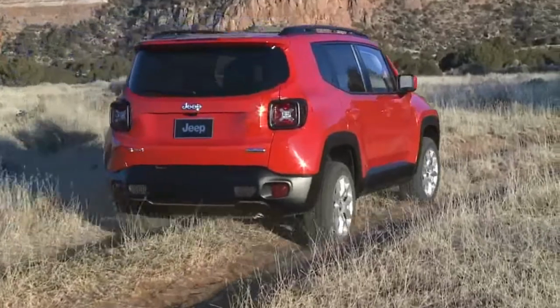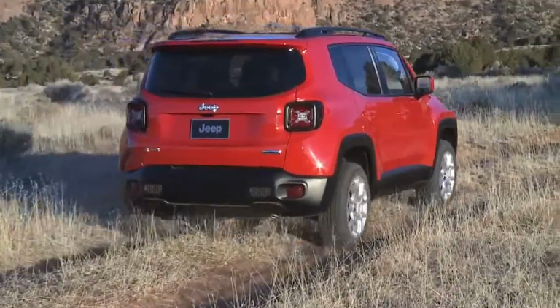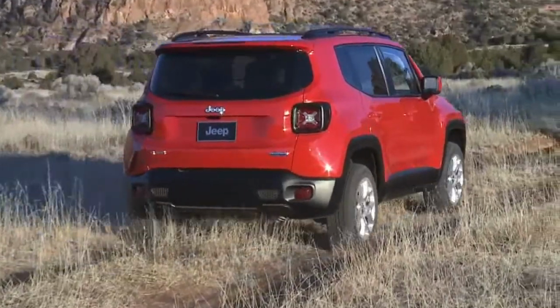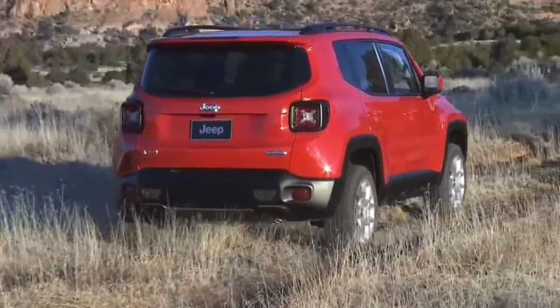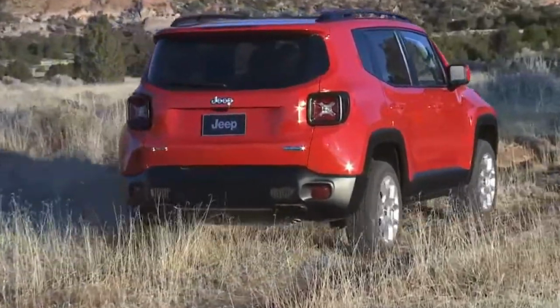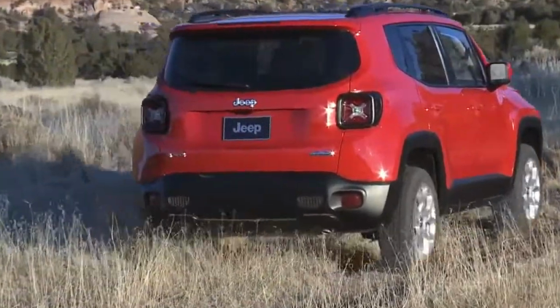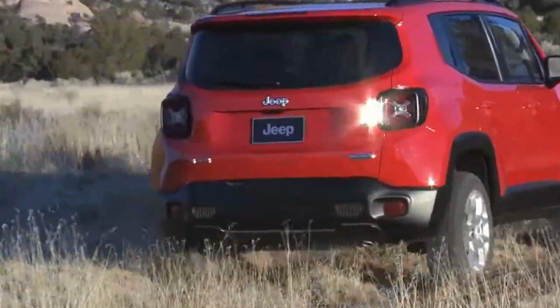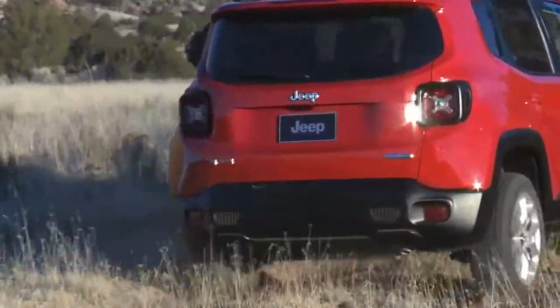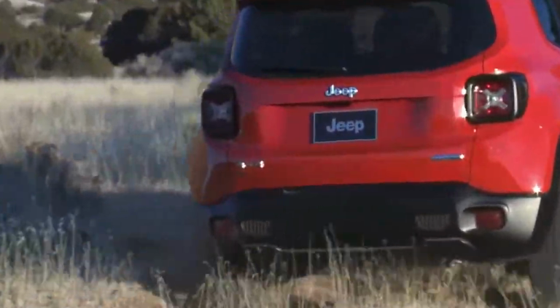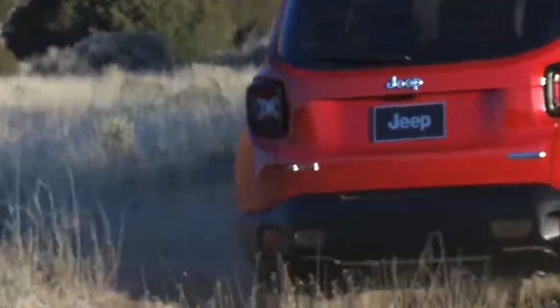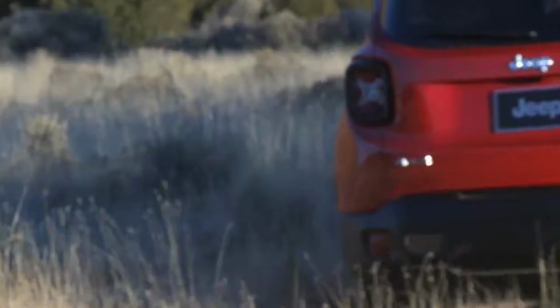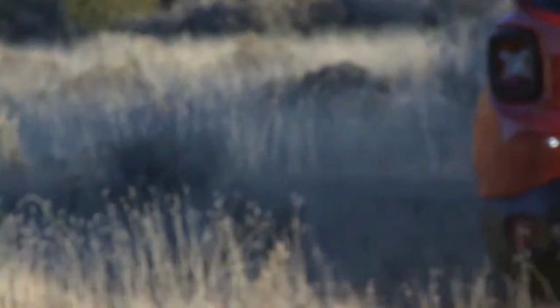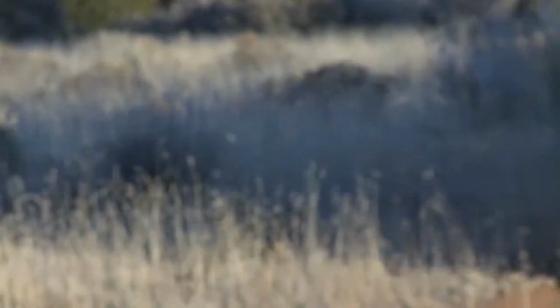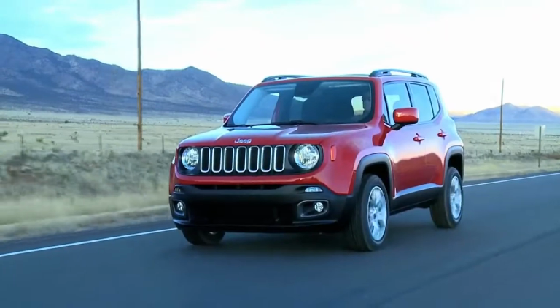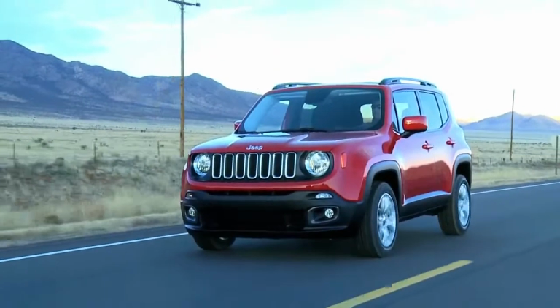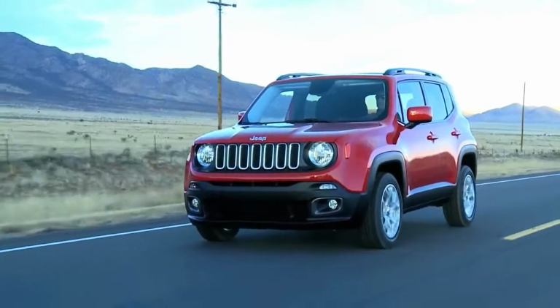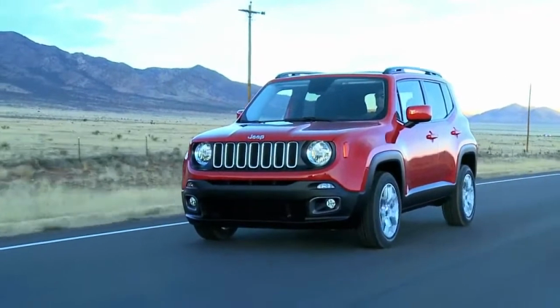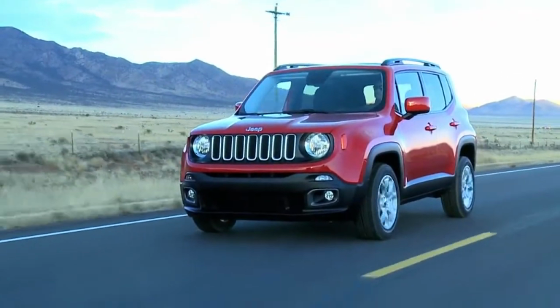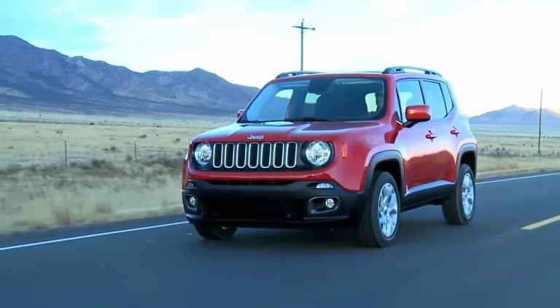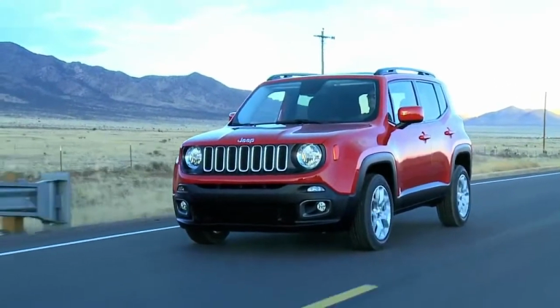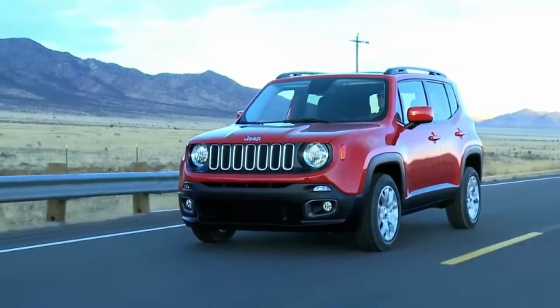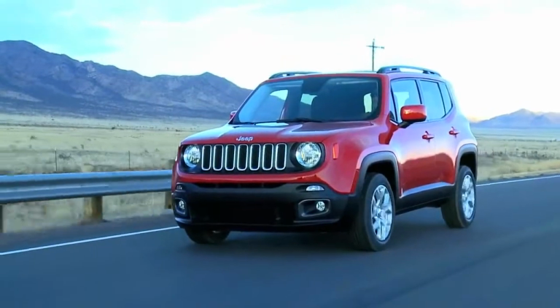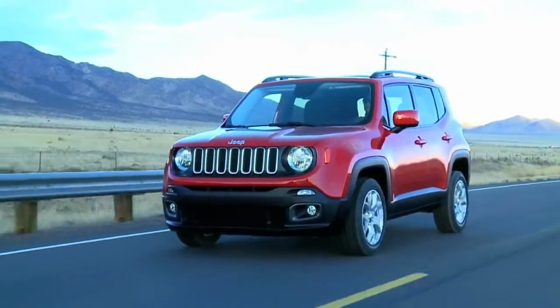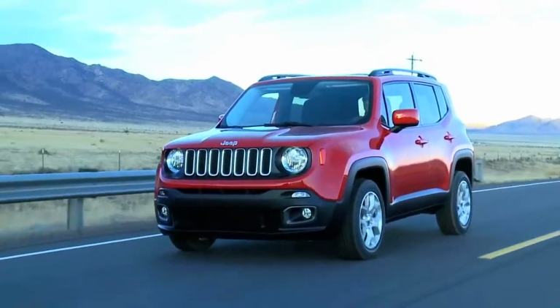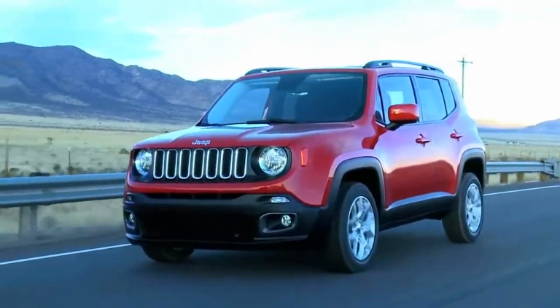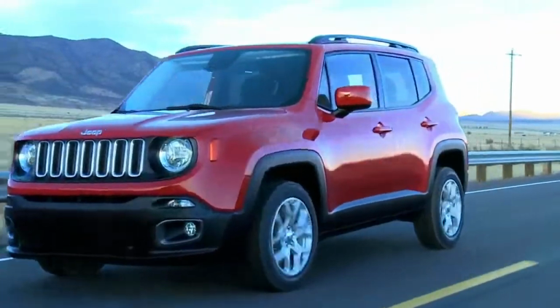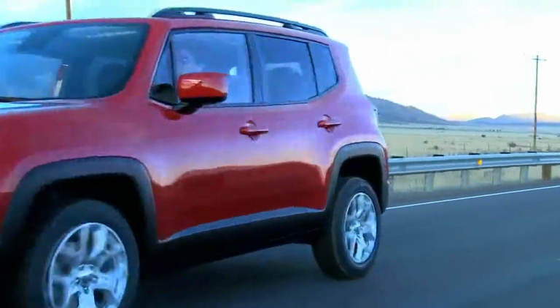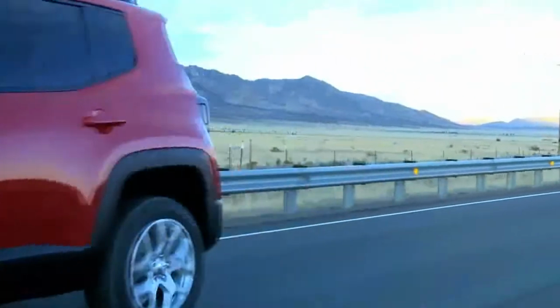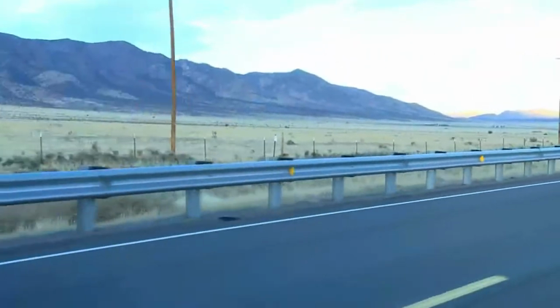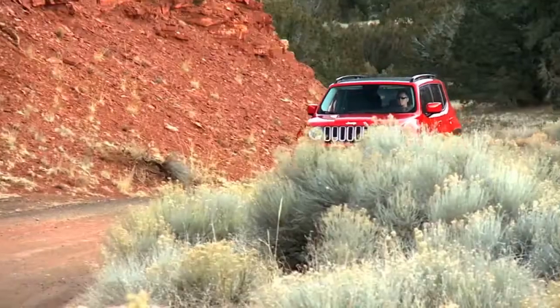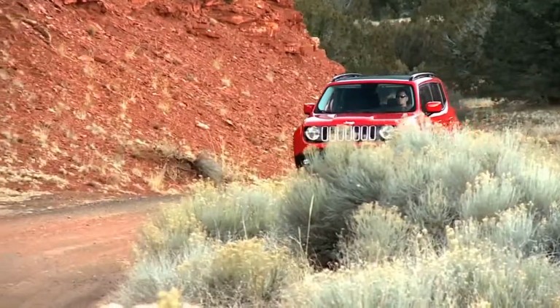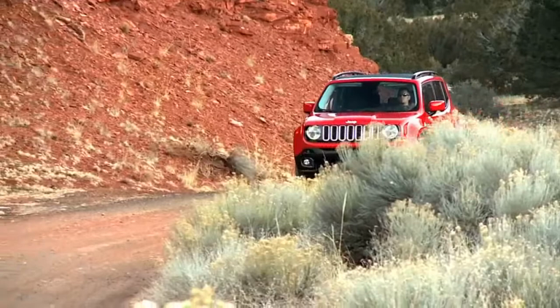2018 Jeep Renegade Cargo Space and Storage Review. The Renegade seats have clearly been doing their yoga stretching exercises, as they have no problem folding flat to create a level load floor. But even then, the space is average at best.